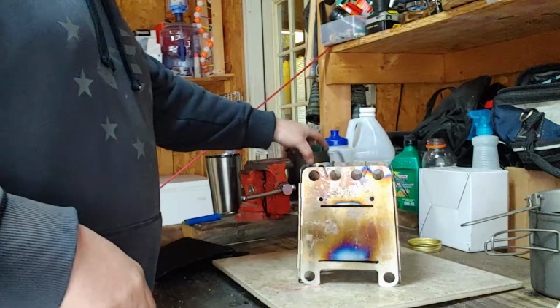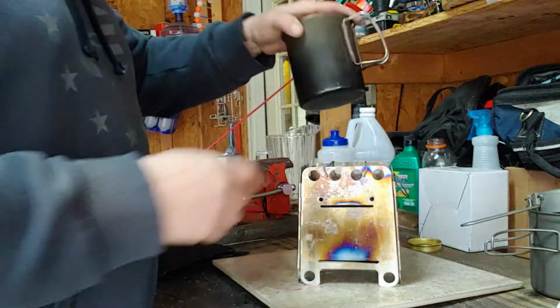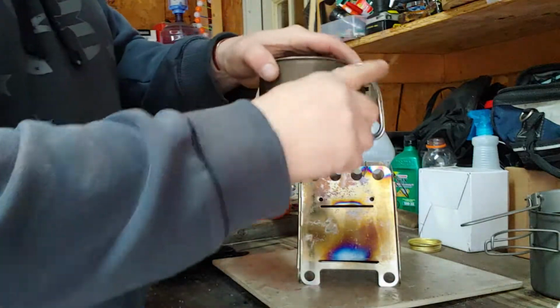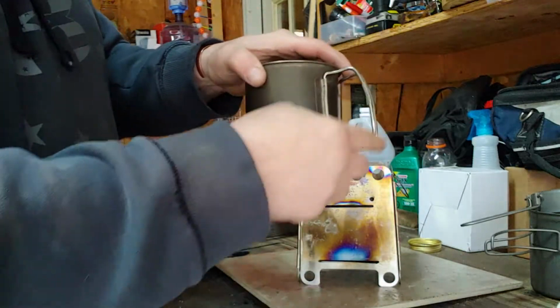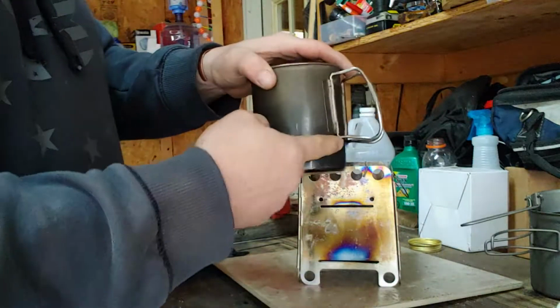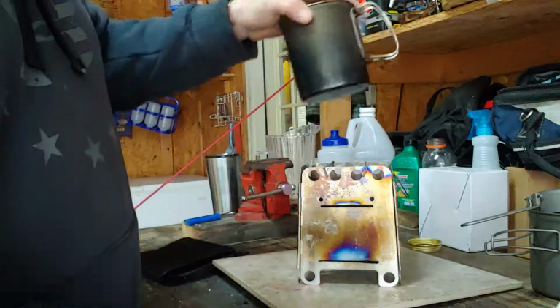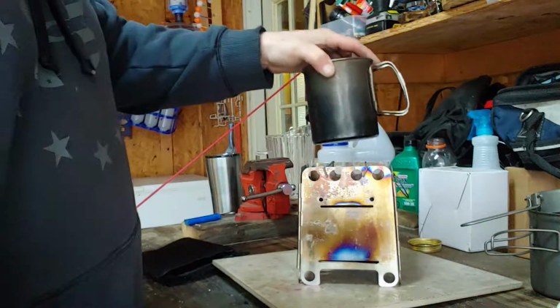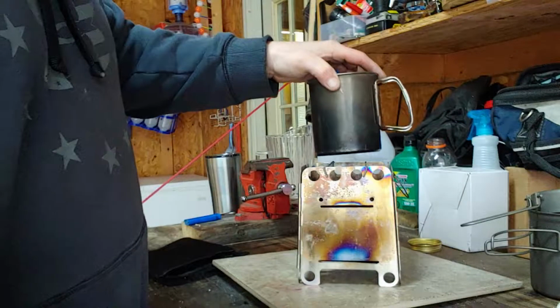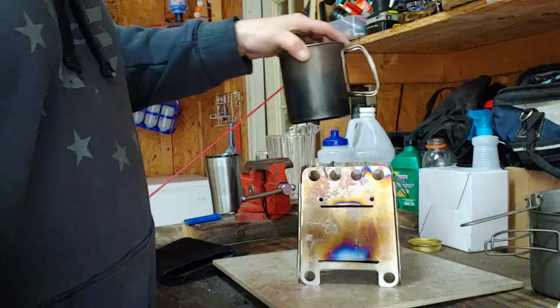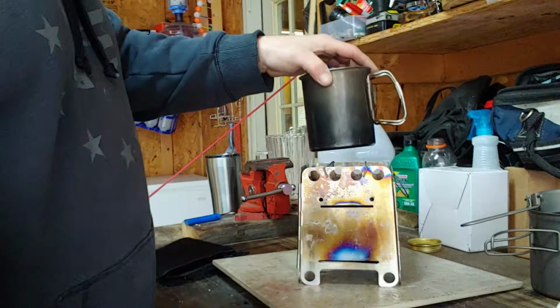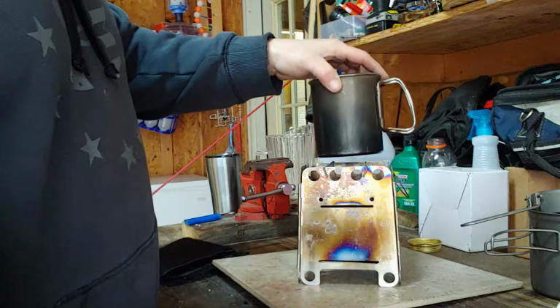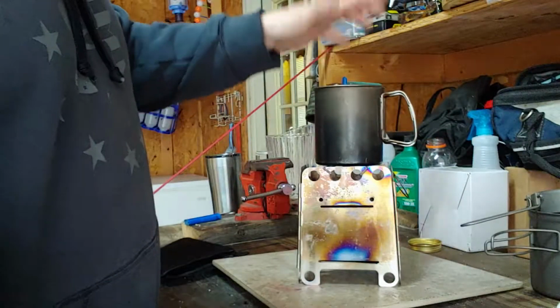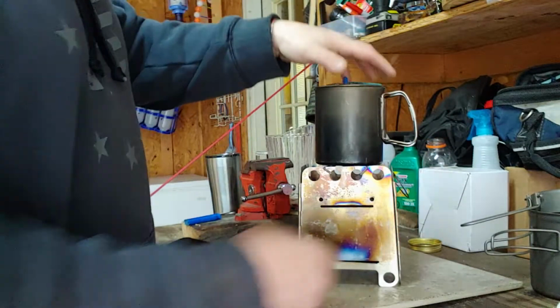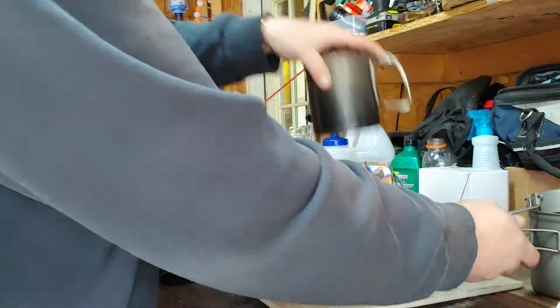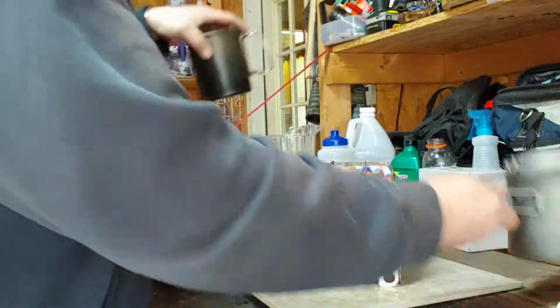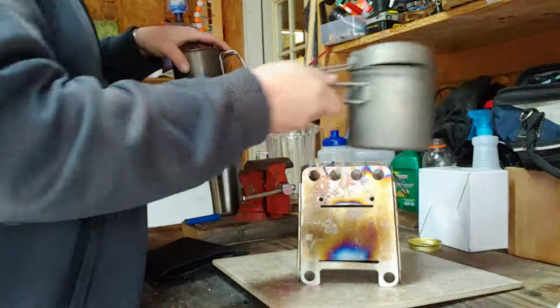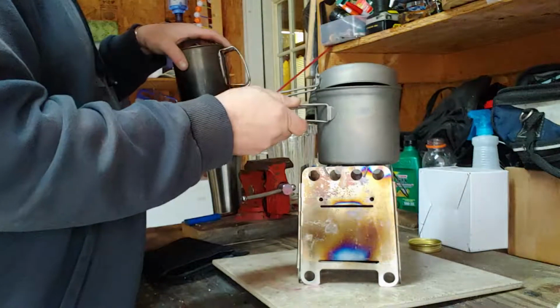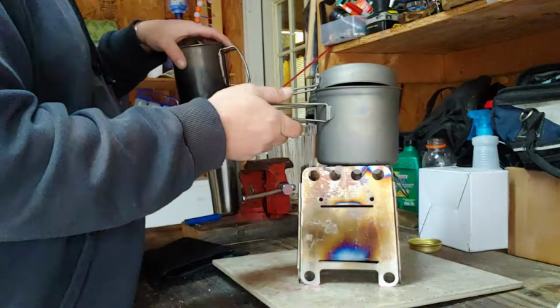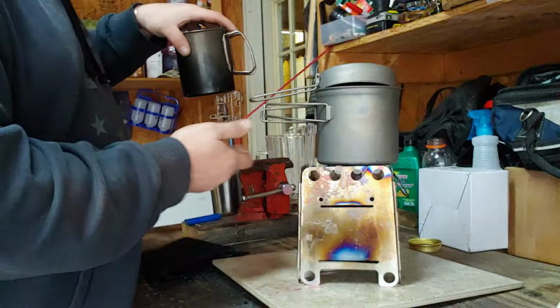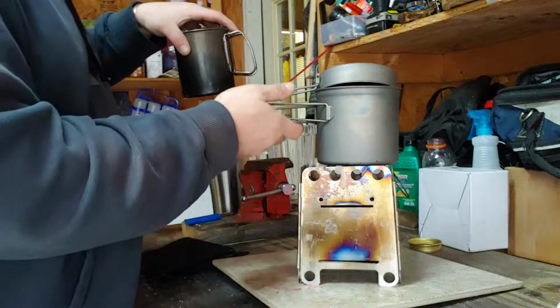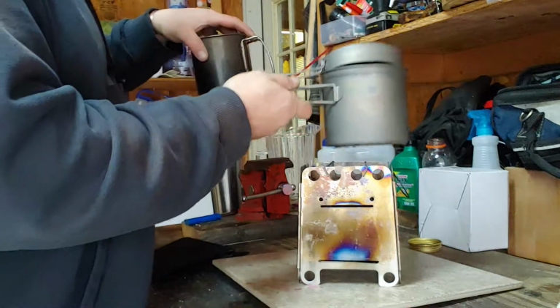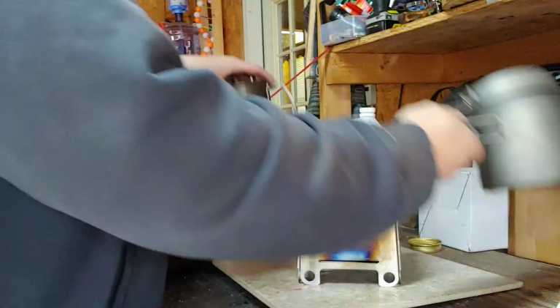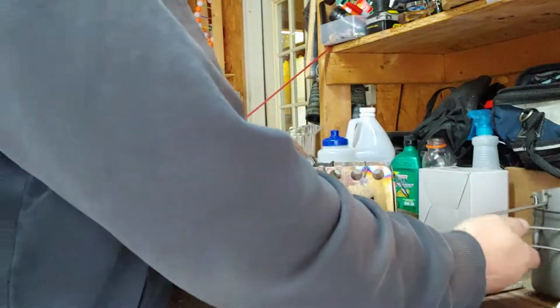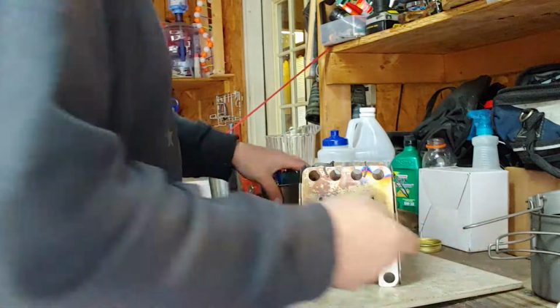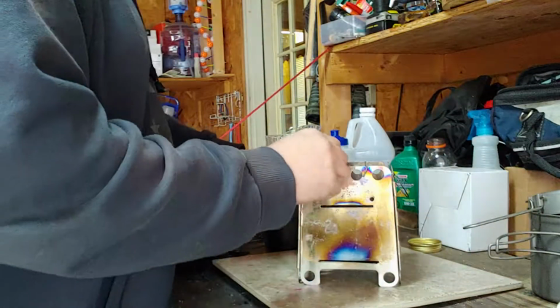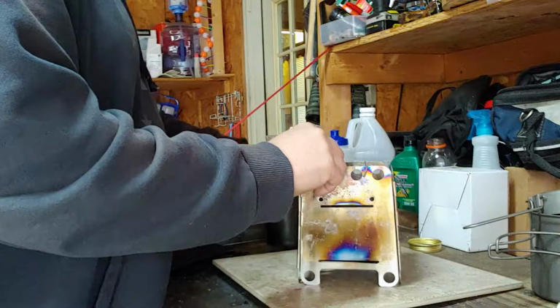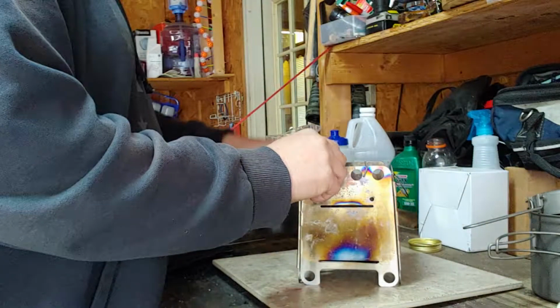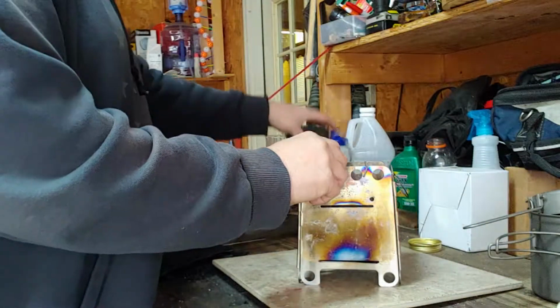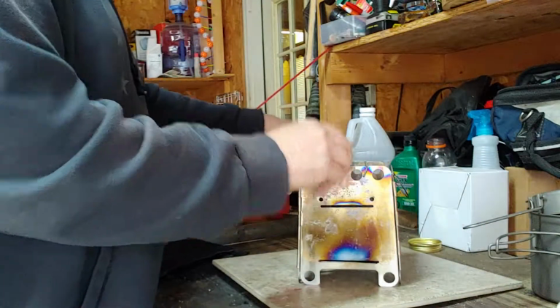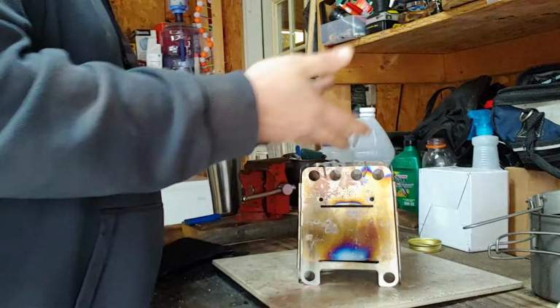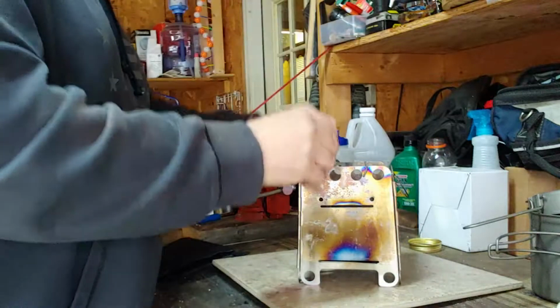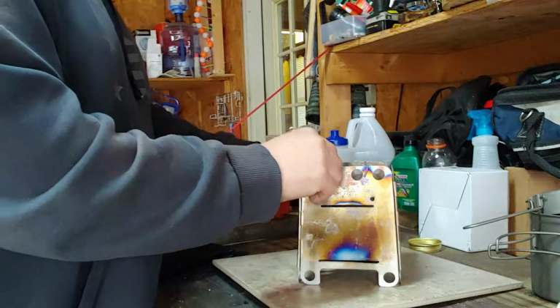Now if I'm going to use my cup with the handles, that'll fit up there. It doesn't affect the wood burning — the fire still comes up around it.